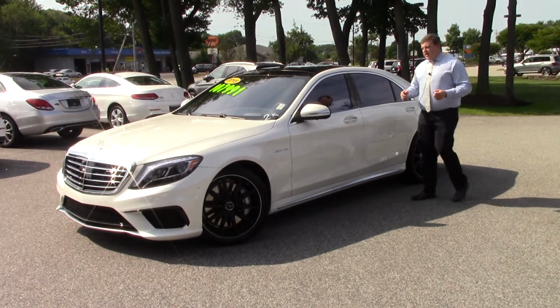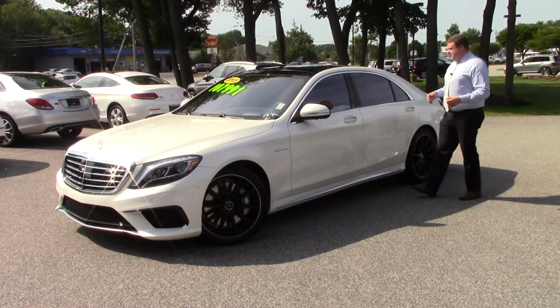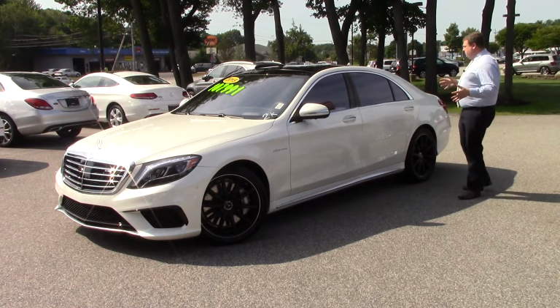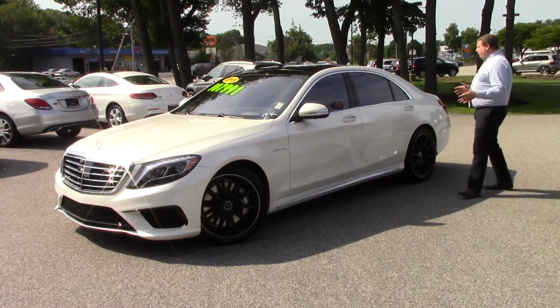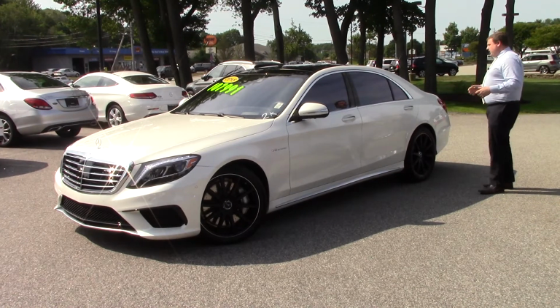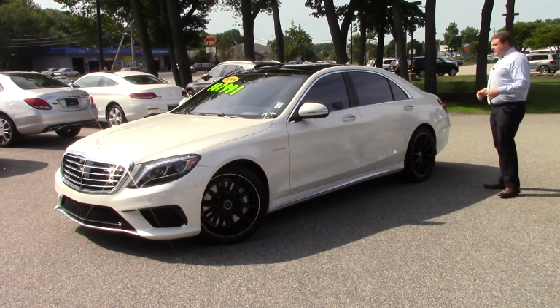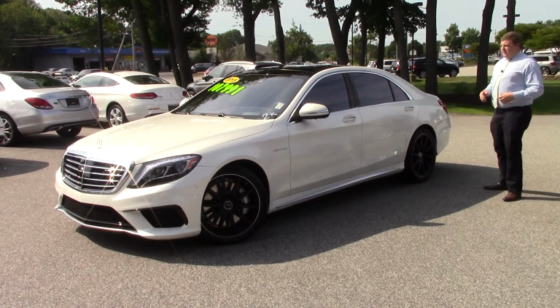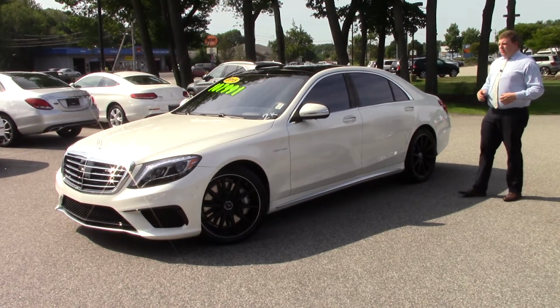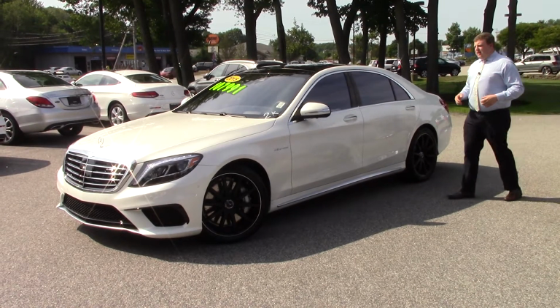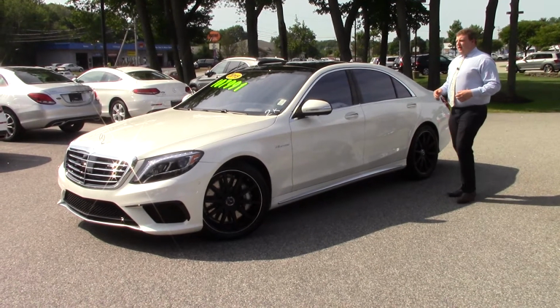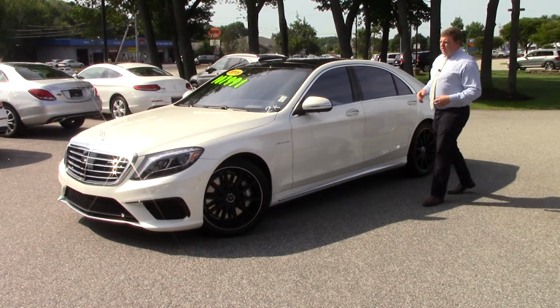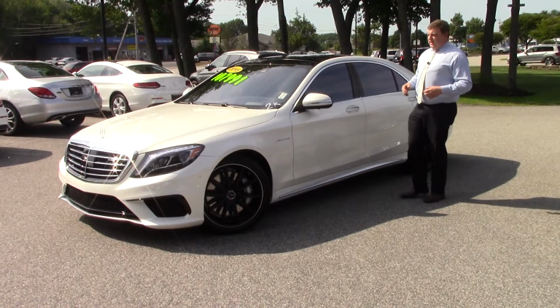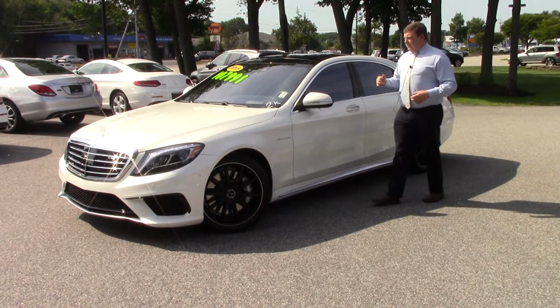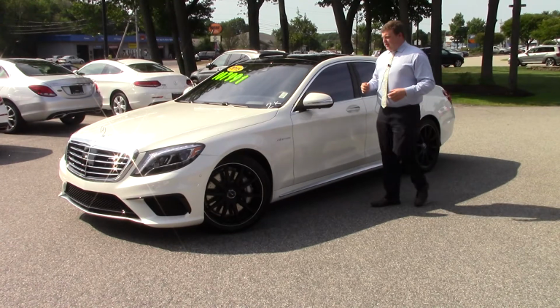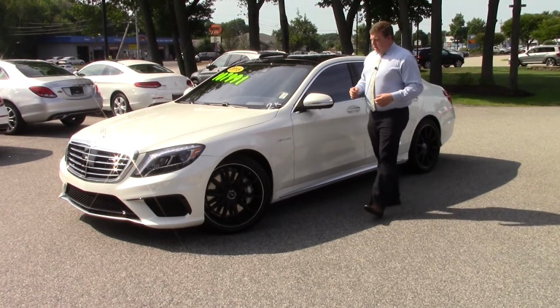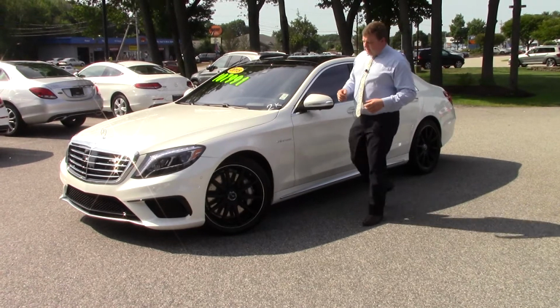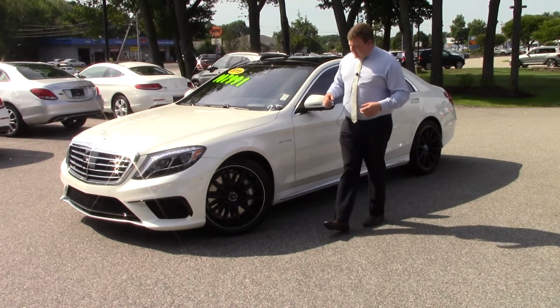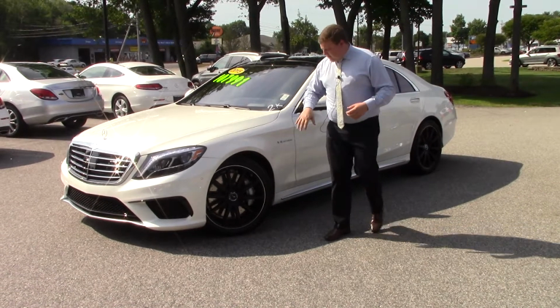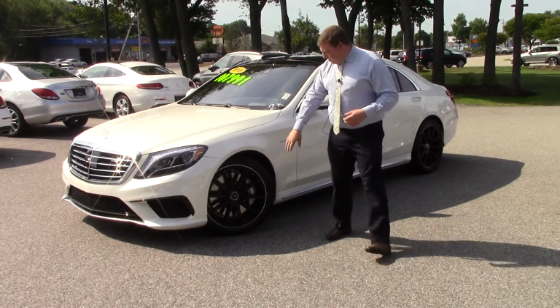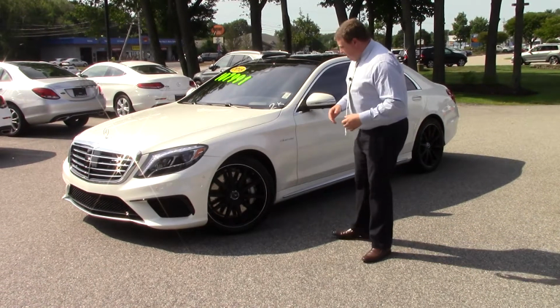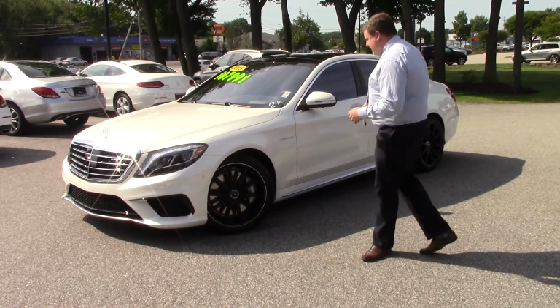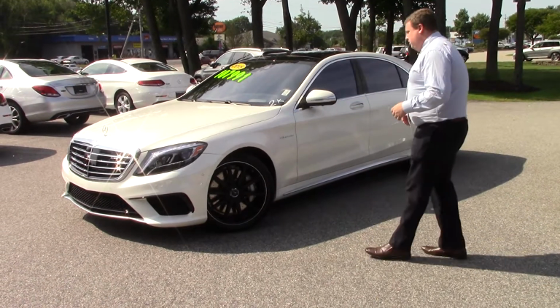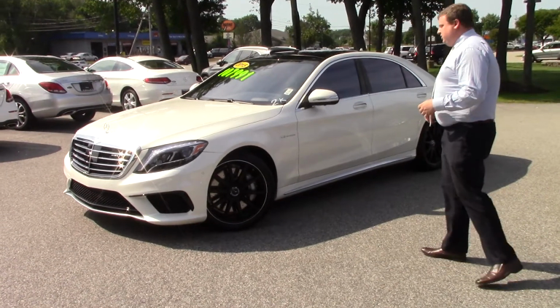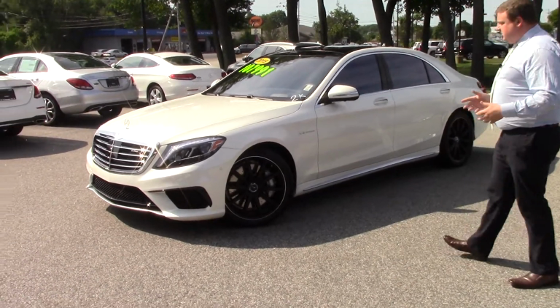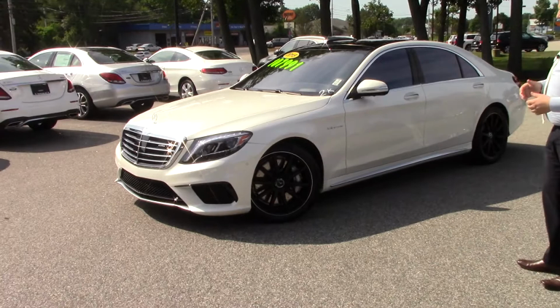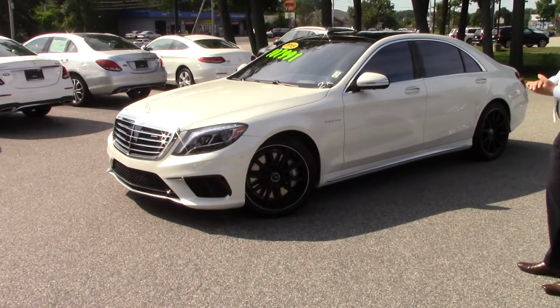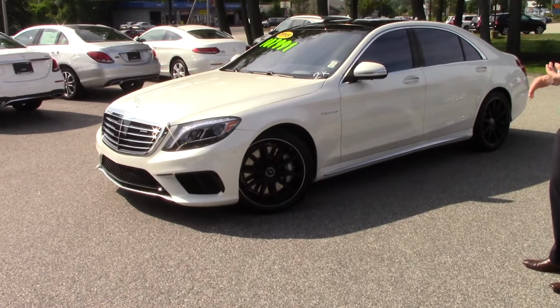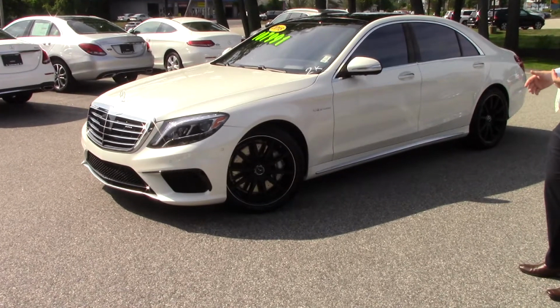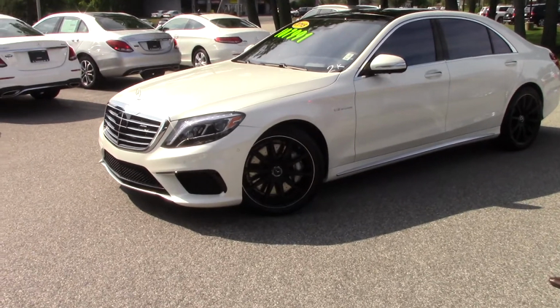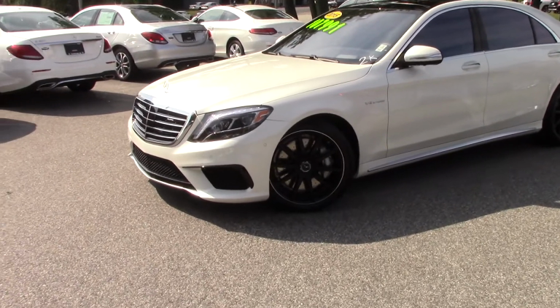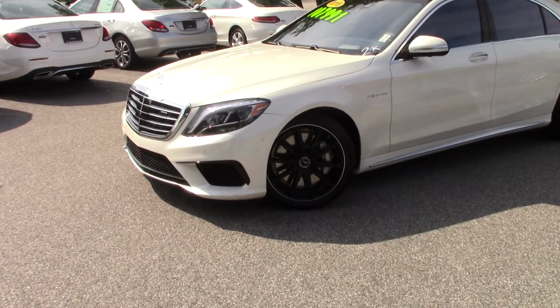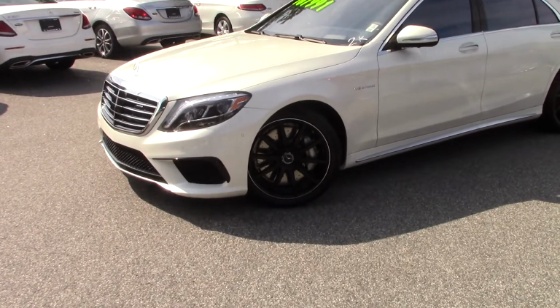Here it is — this beautiful Zeno Diamond White. This one has the night package, it also has the forged AMG wheels, sport brake calipers, and the six-piston brakes.